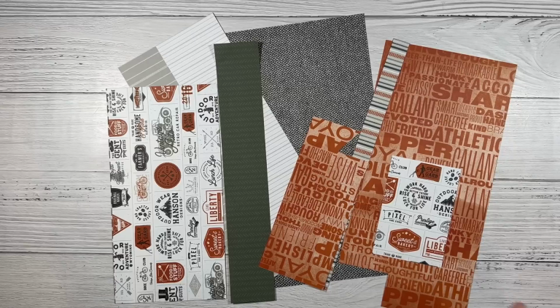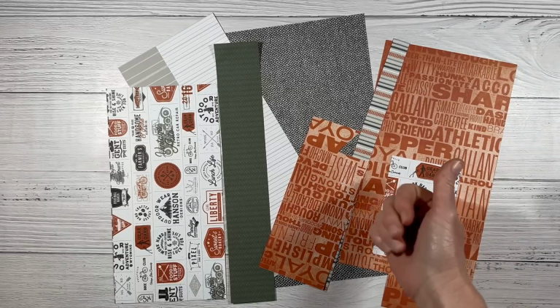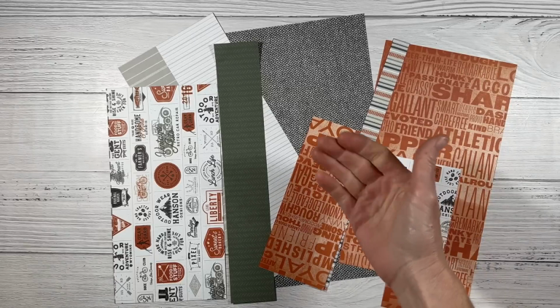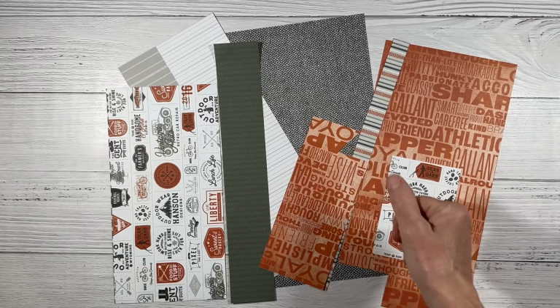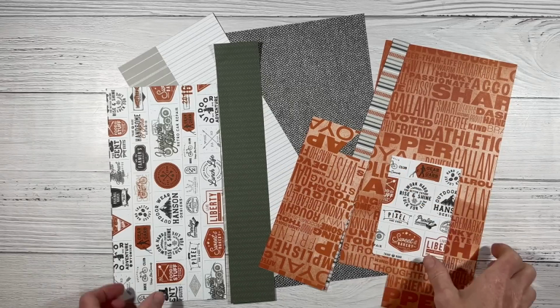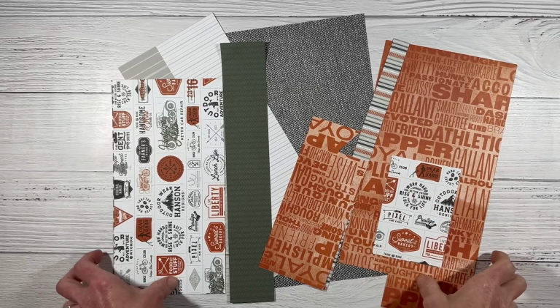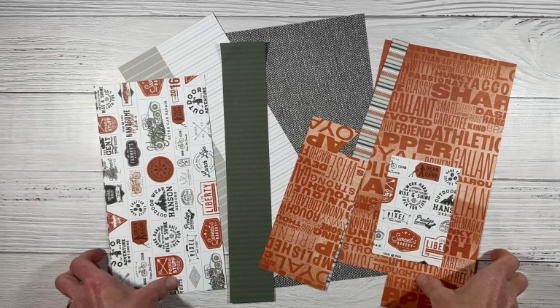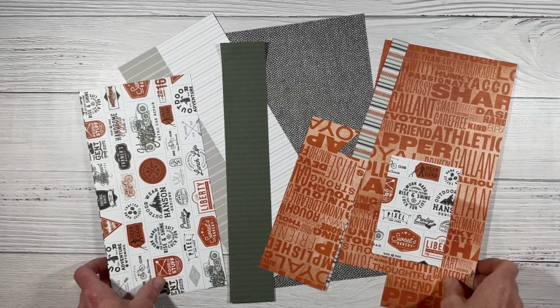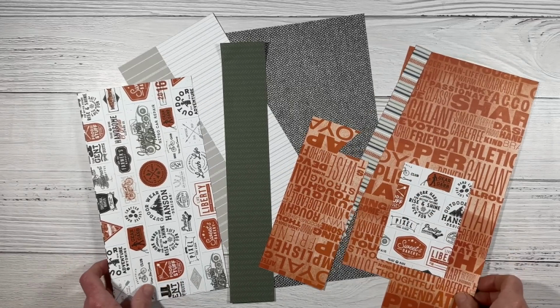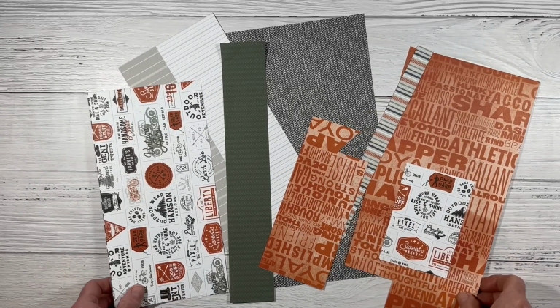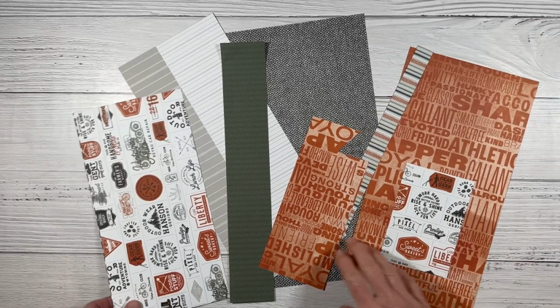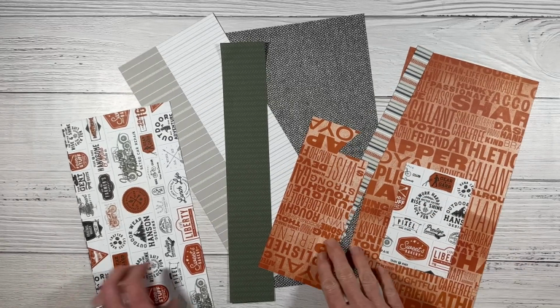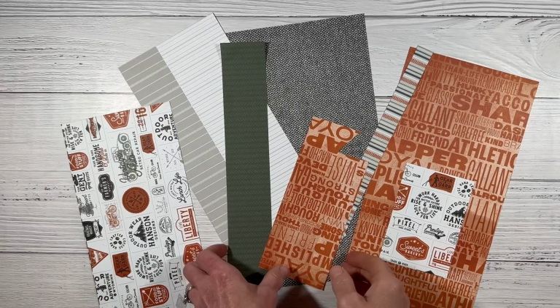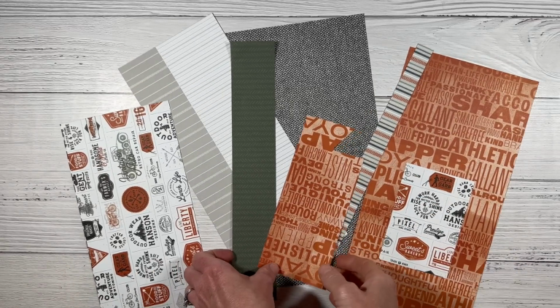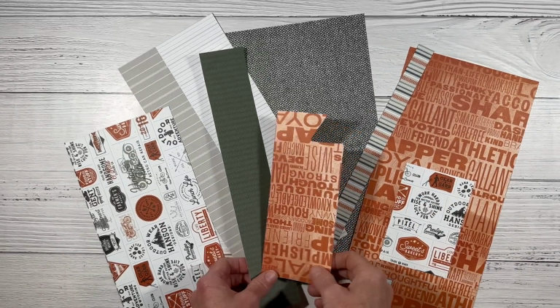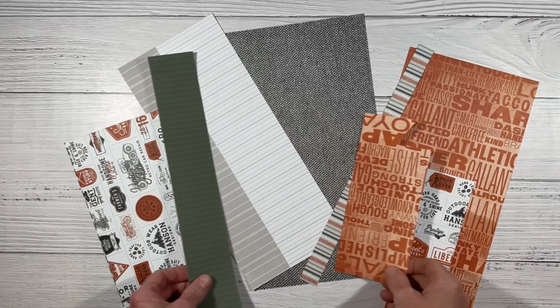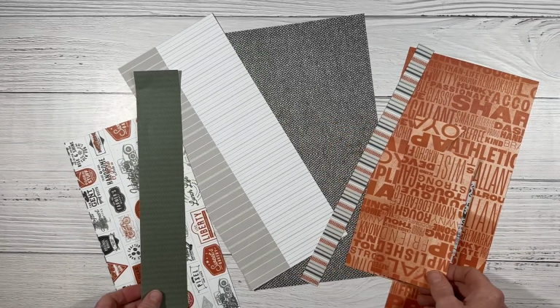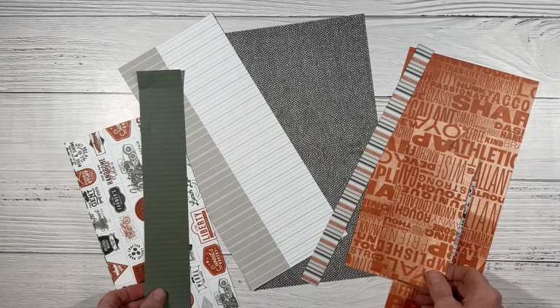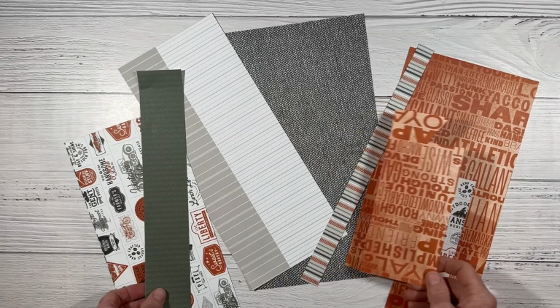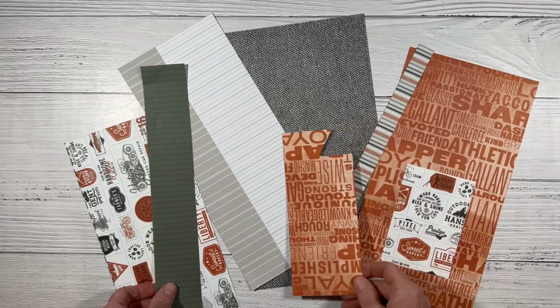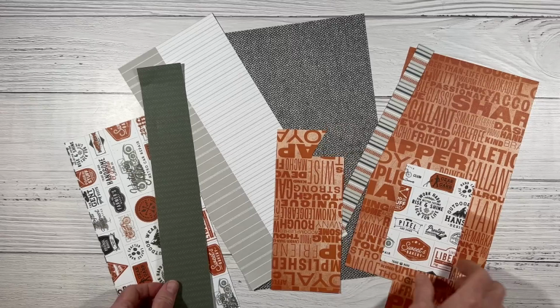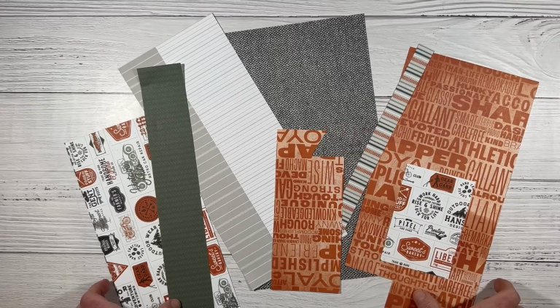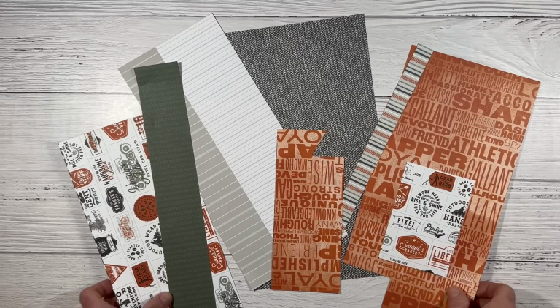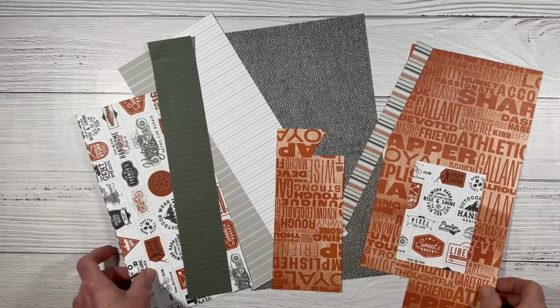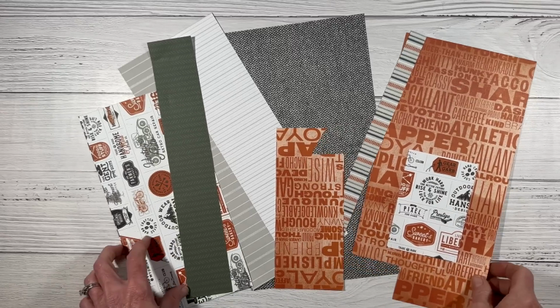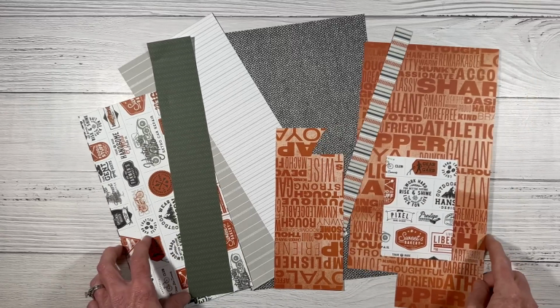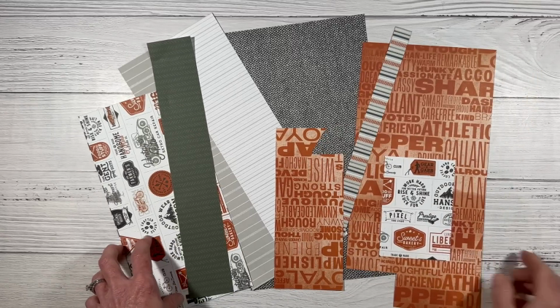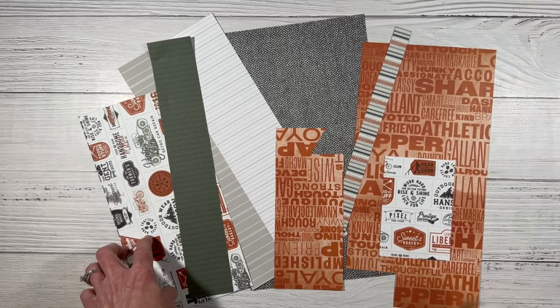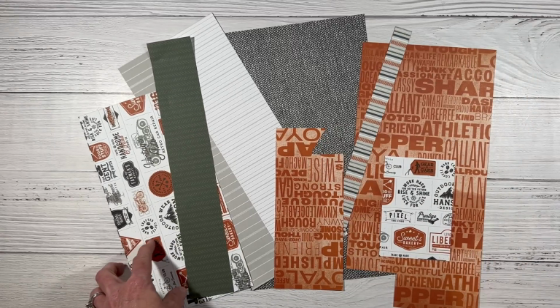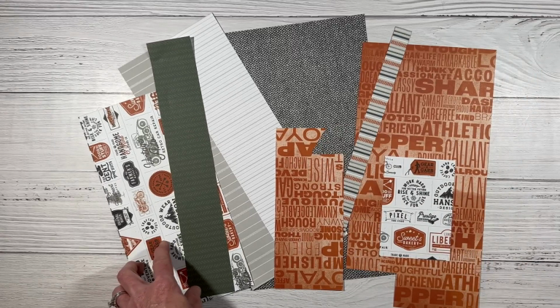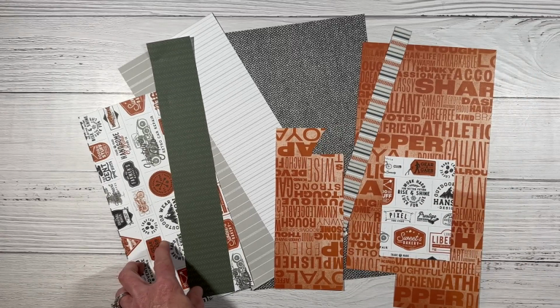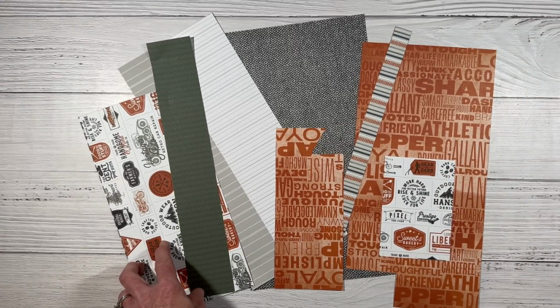Hello and welcome back to my channel, Crafty Concepts with Erin. I'm so glad you're here today. As you can see, I have a bunch of Hey Handsome scraps on my desk and I'm going to be working with these.